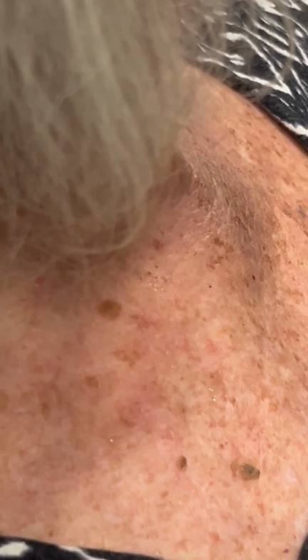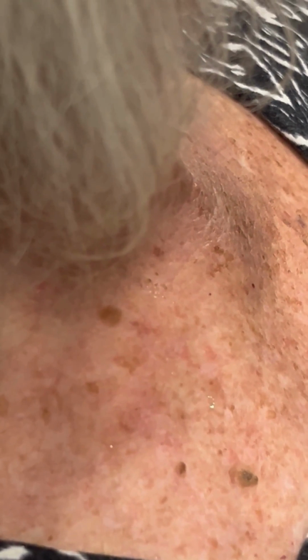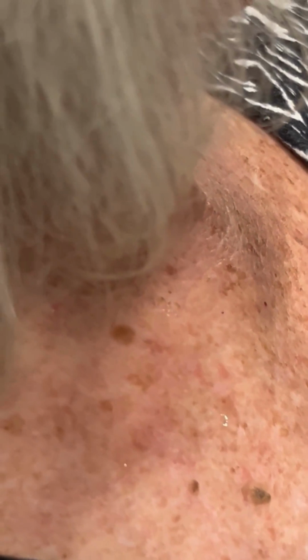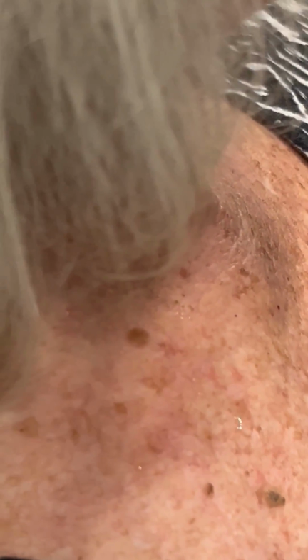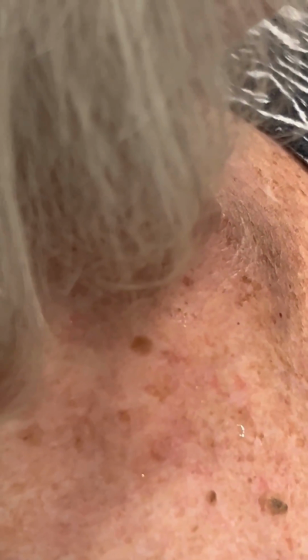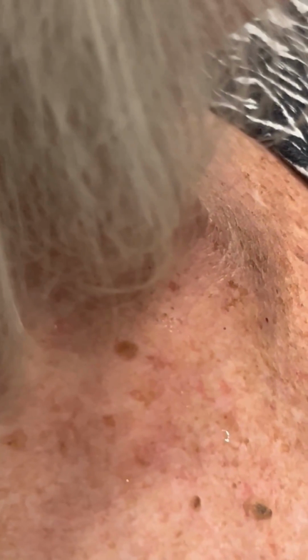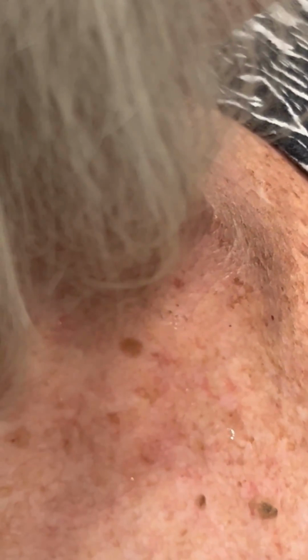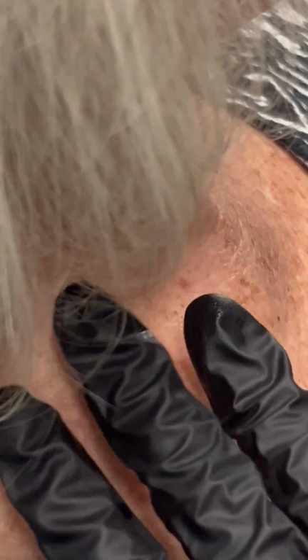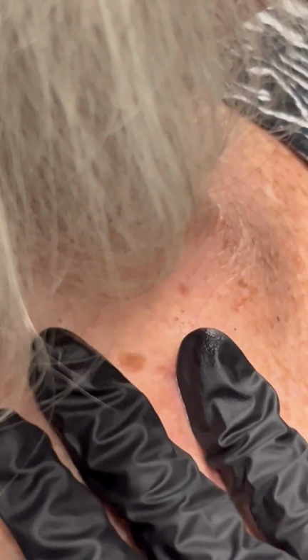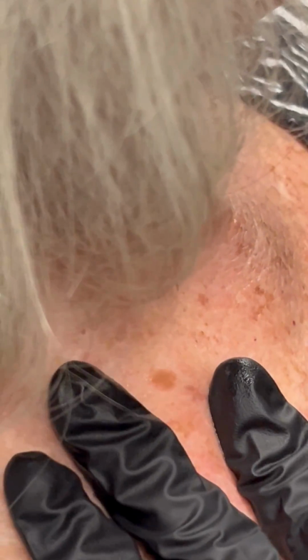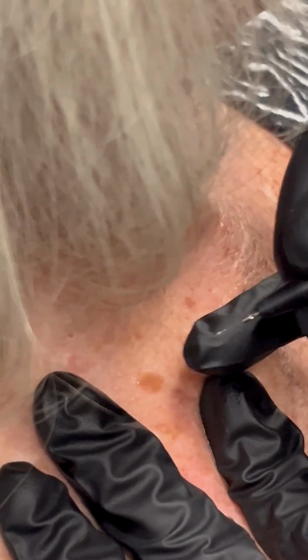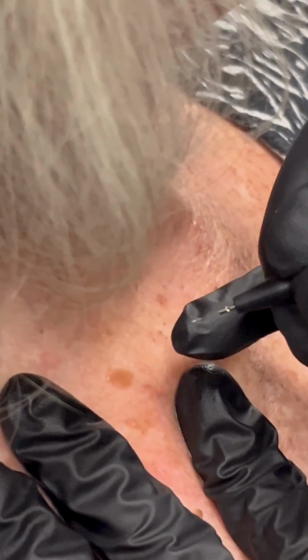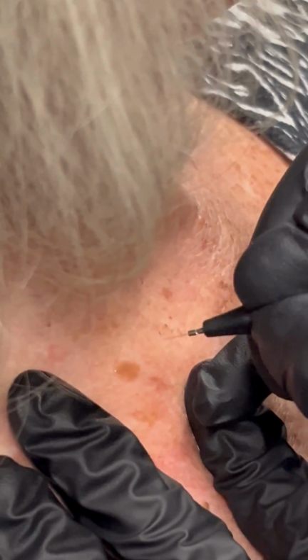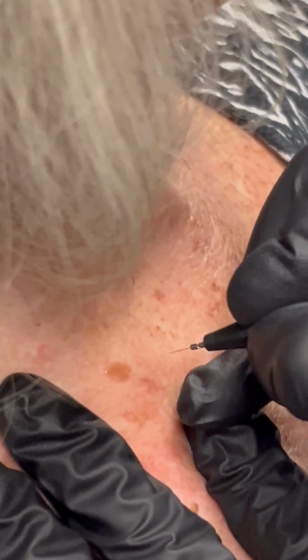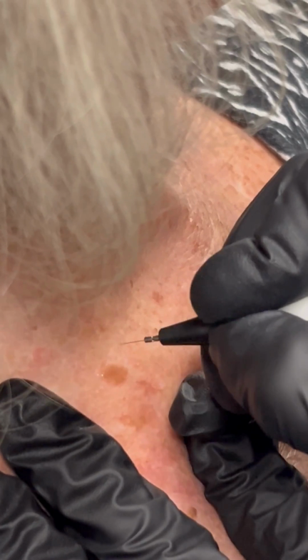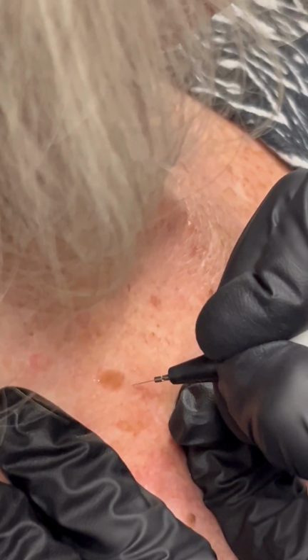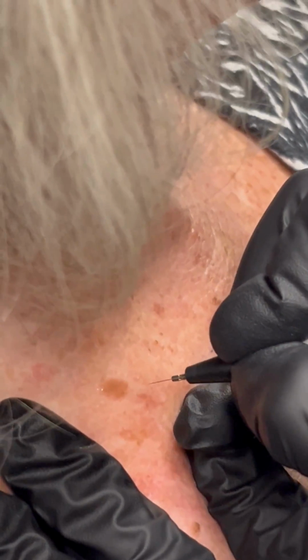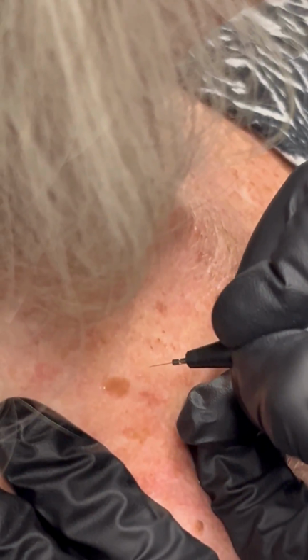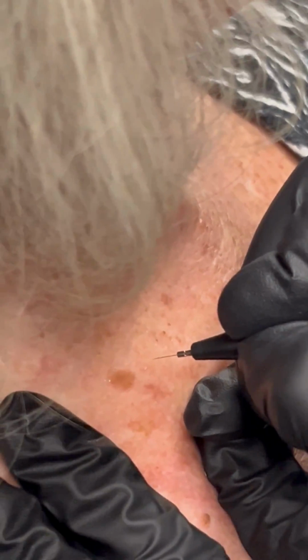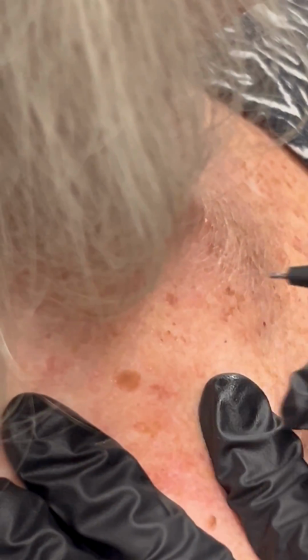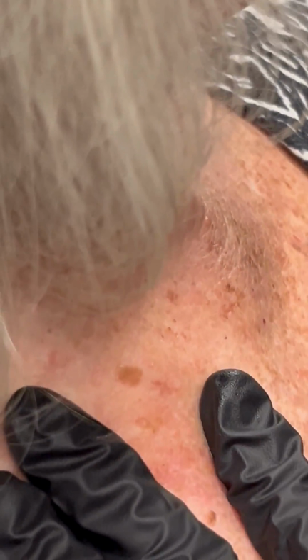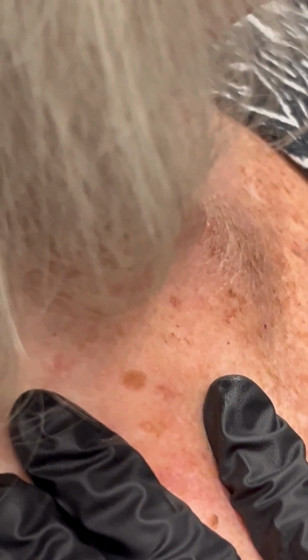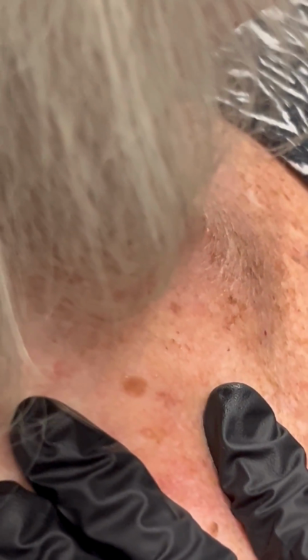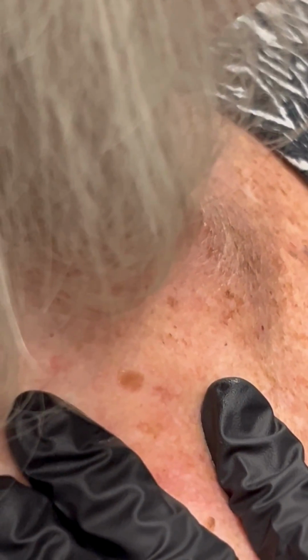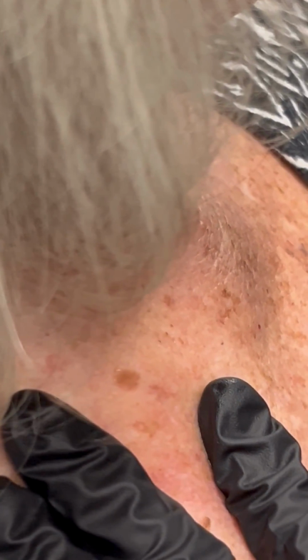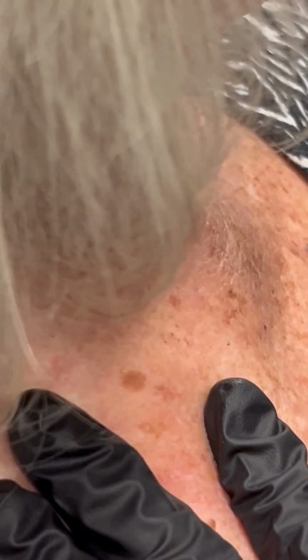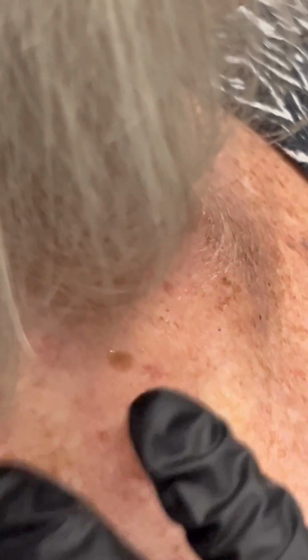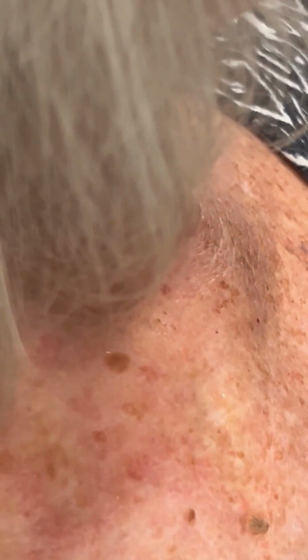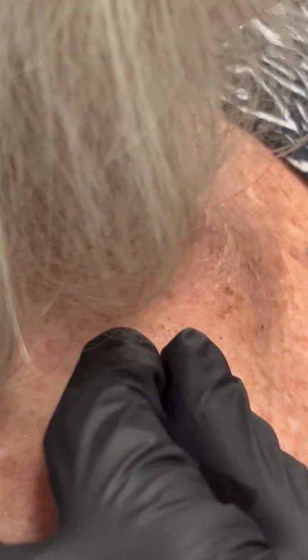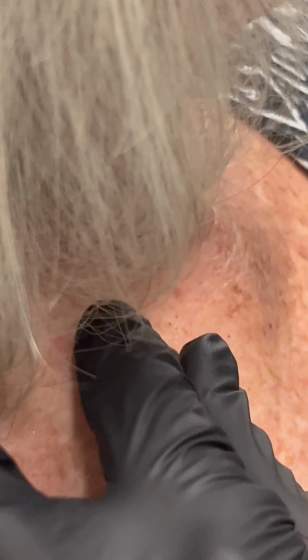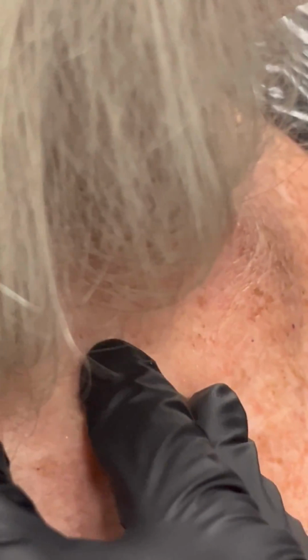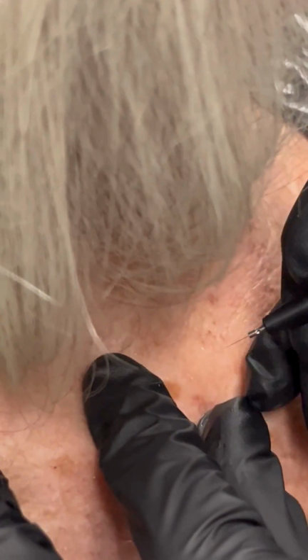We are using our stainless probe and we're just going to use a tapping technique. We're going to tap all around the keratosis, and what will happen is it'll dehydrate and fall off on its own in about three to four days.